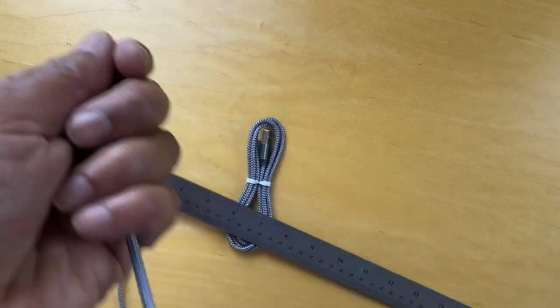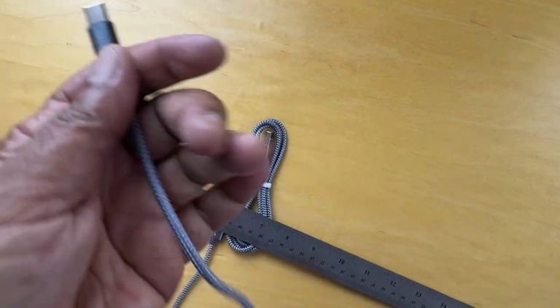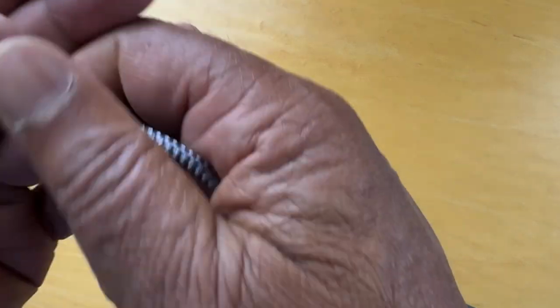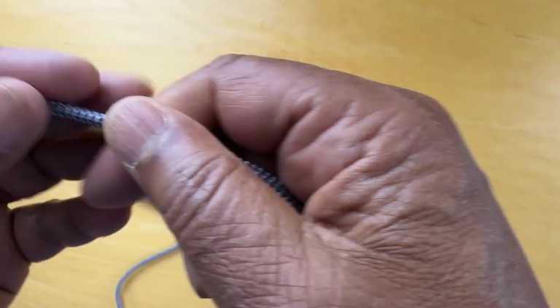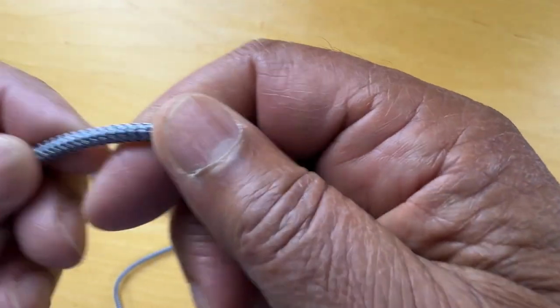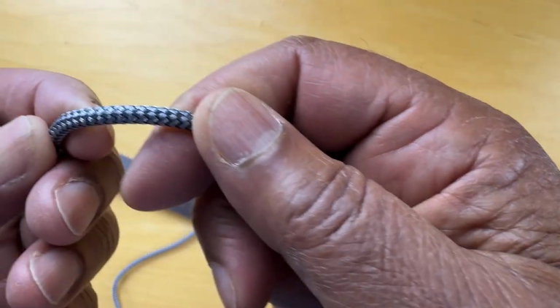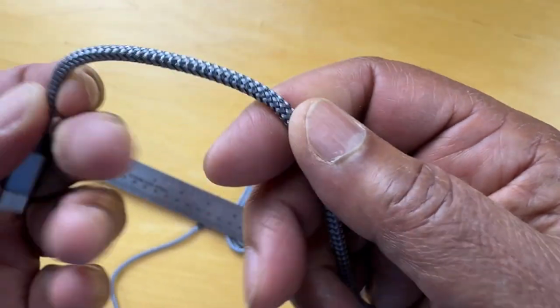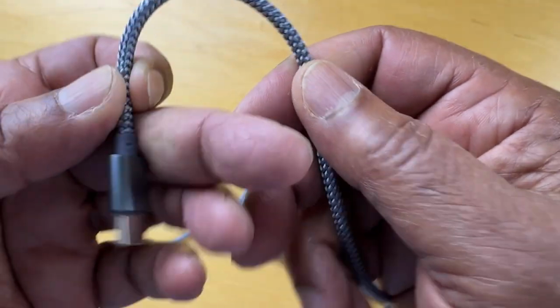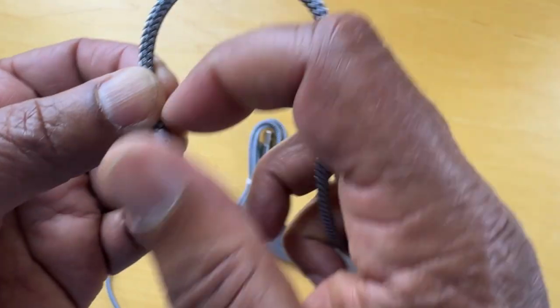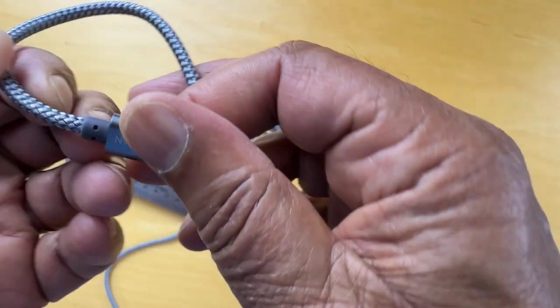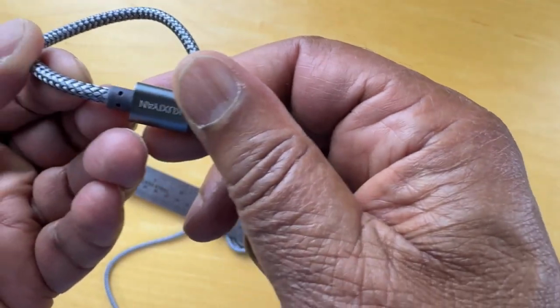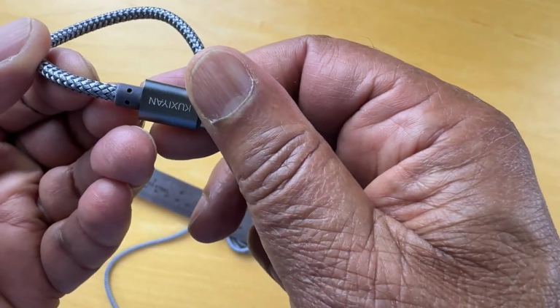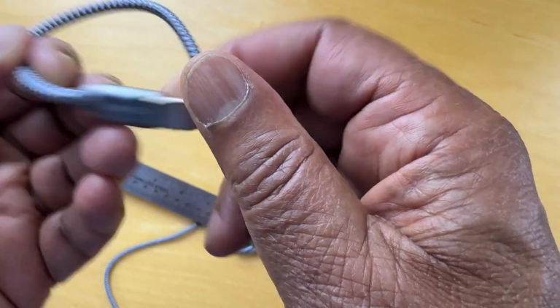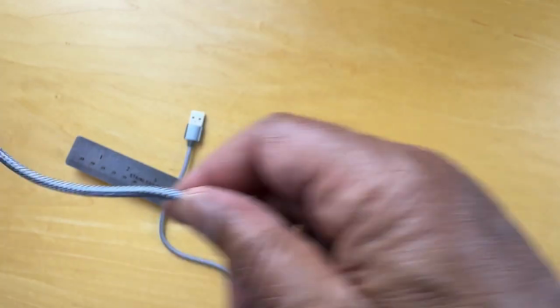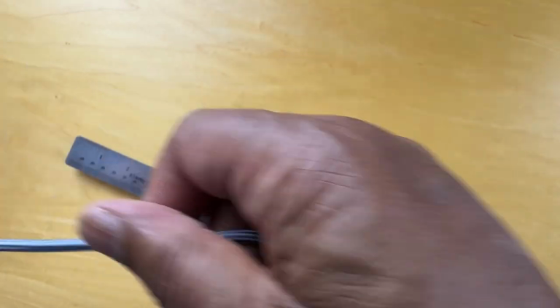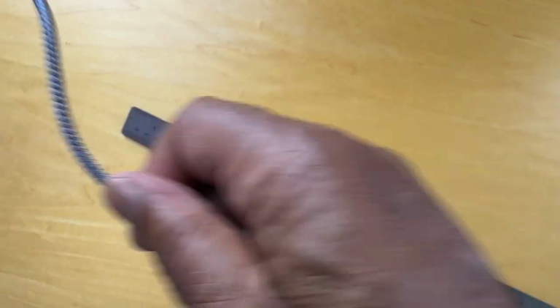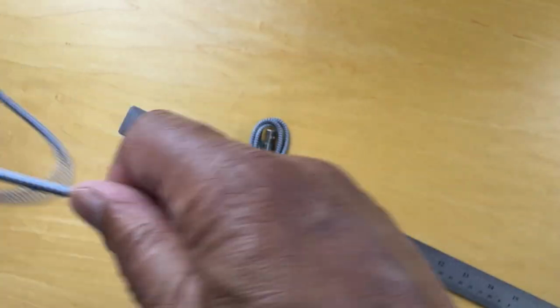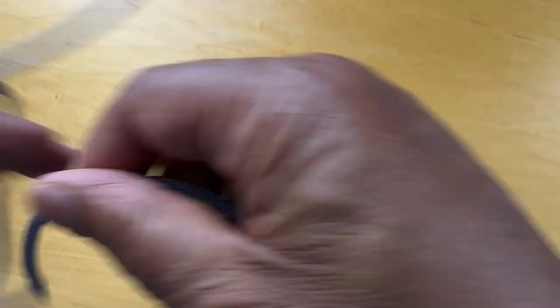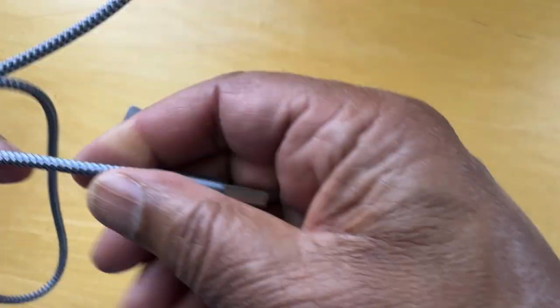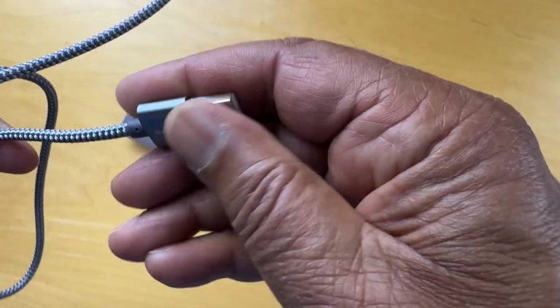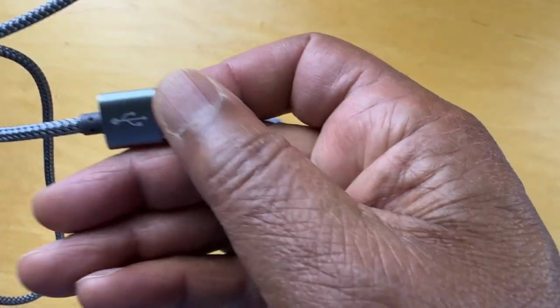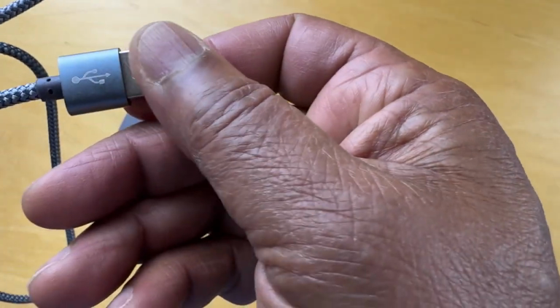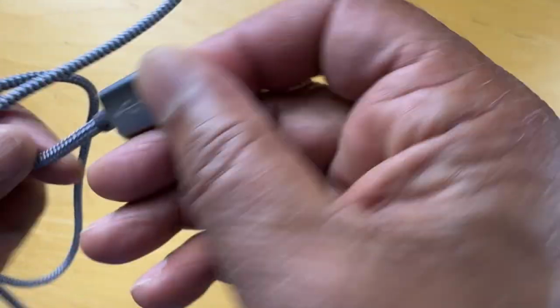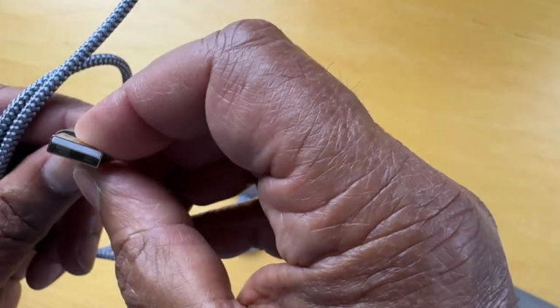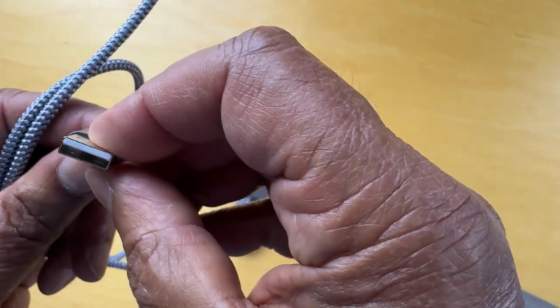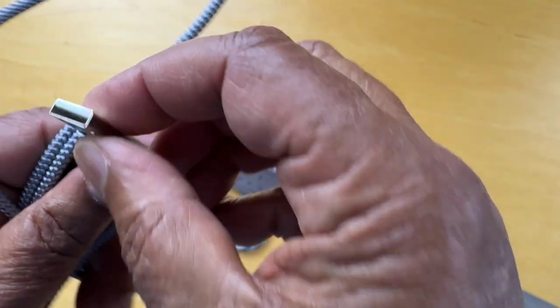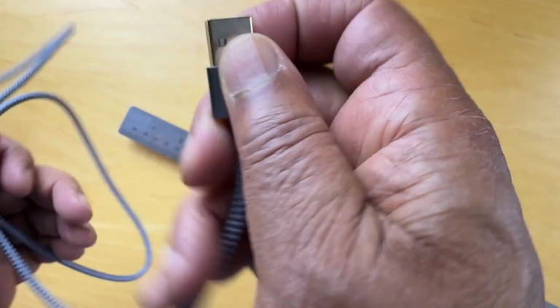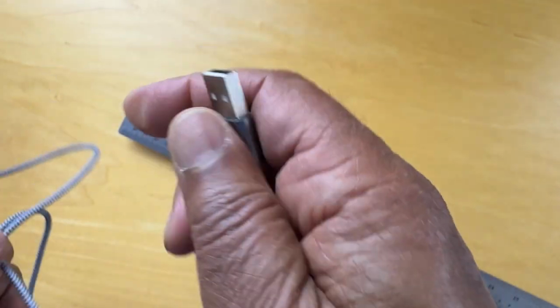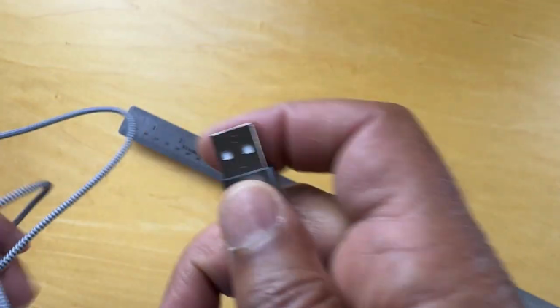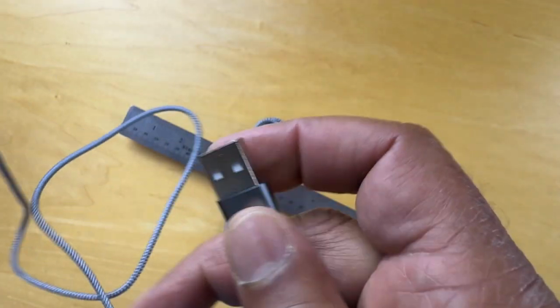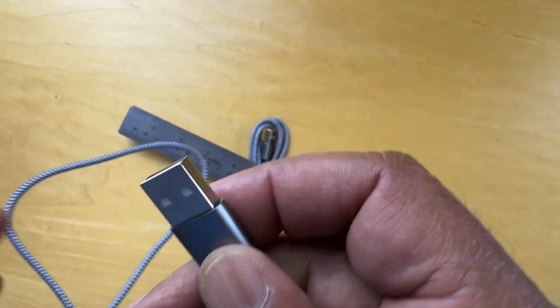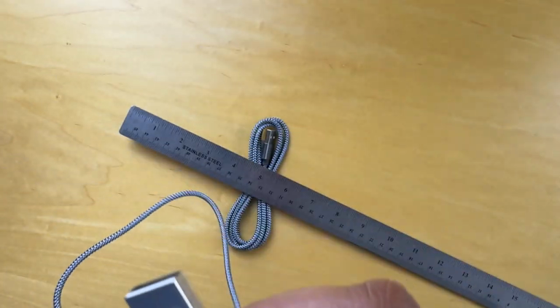It feels good. It's got a nylon cover on it. Connections look solid and this end feels sturdy. So I'll plug it in and check it.